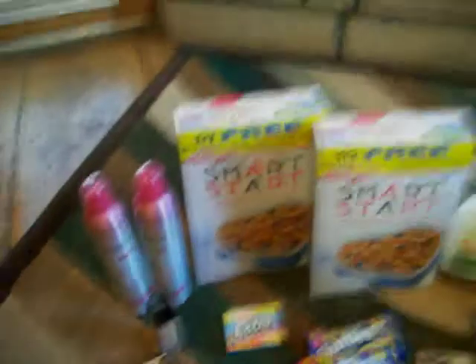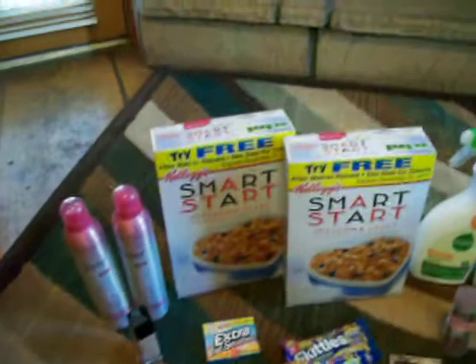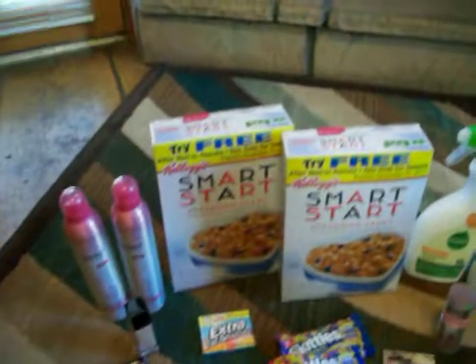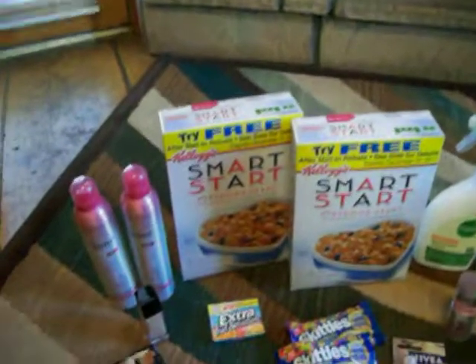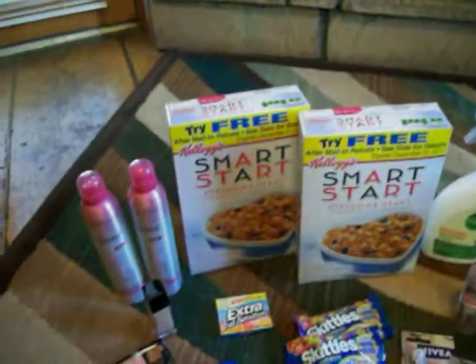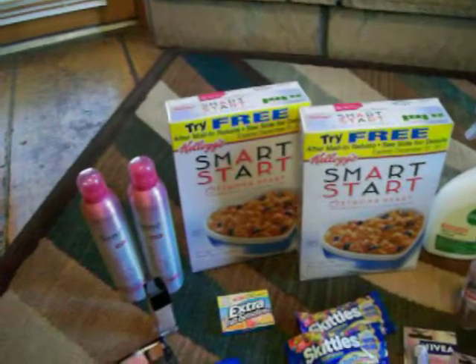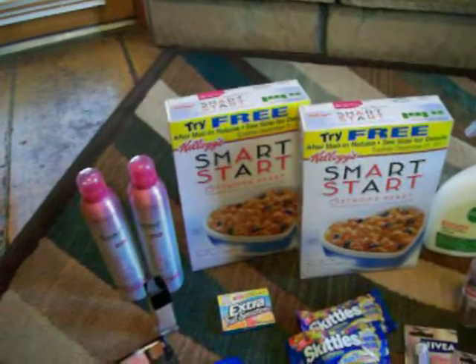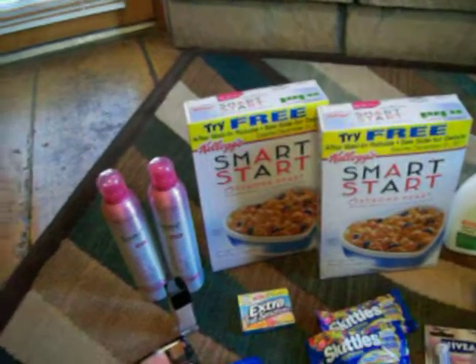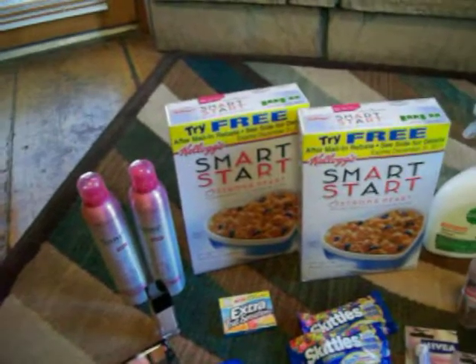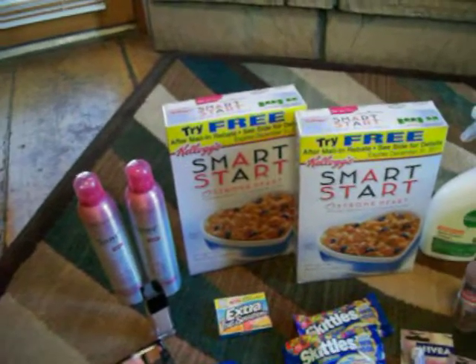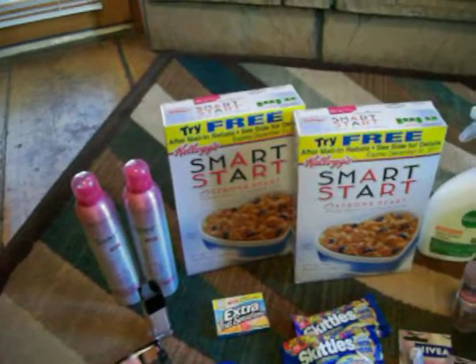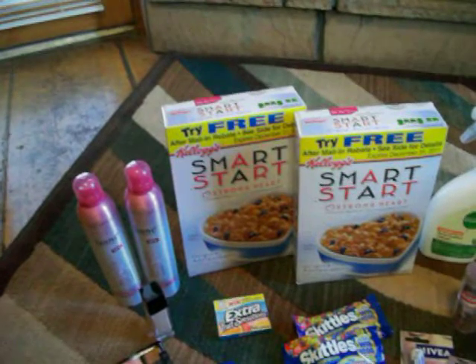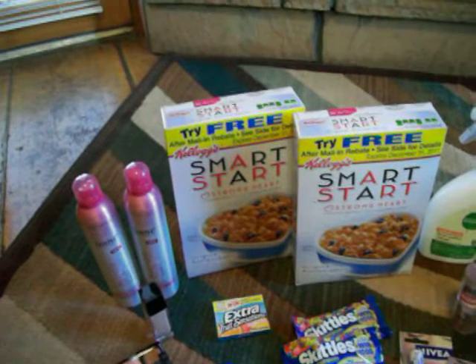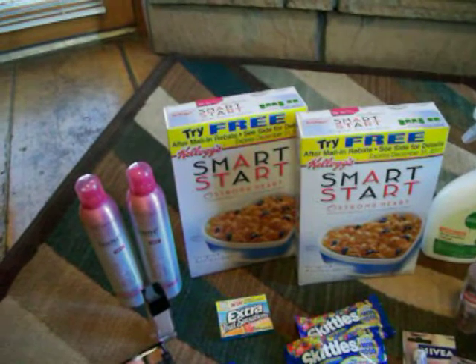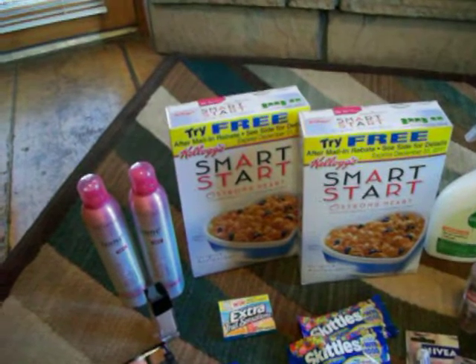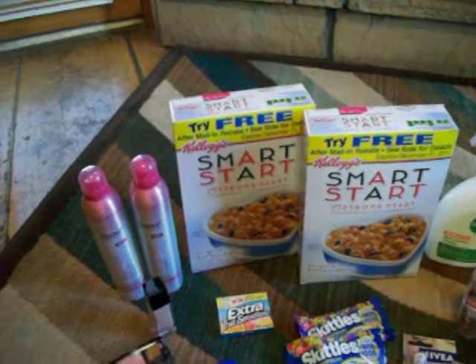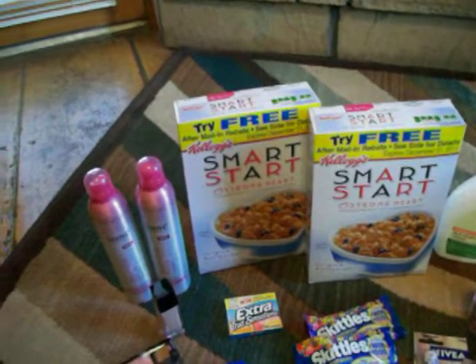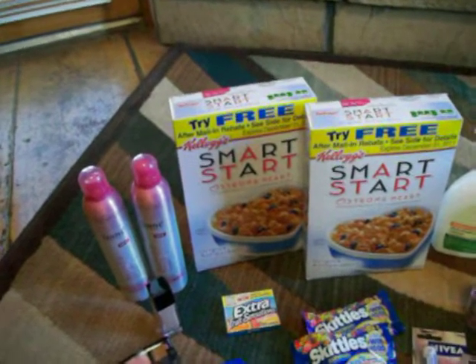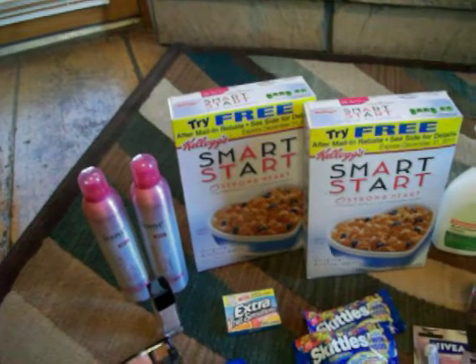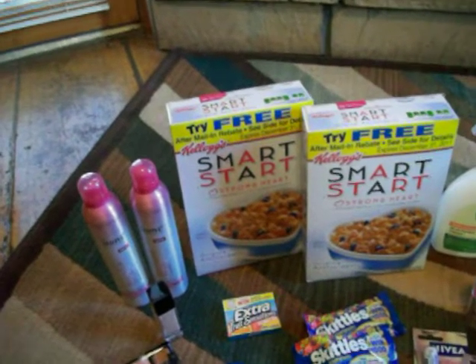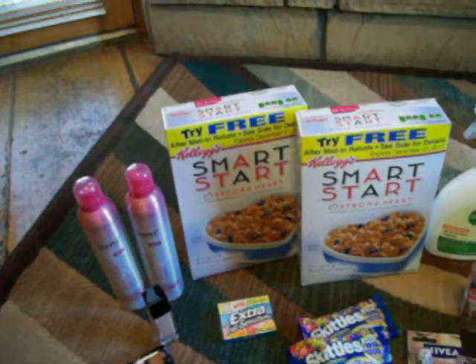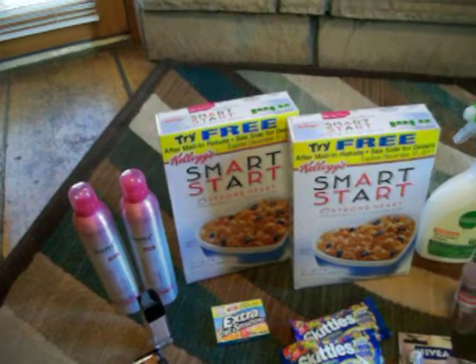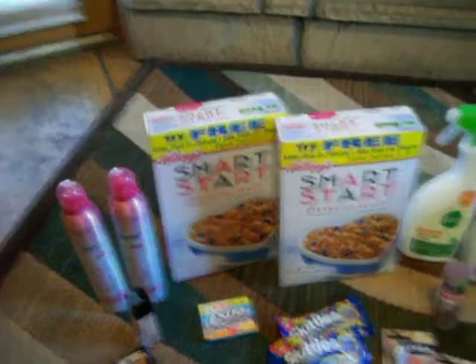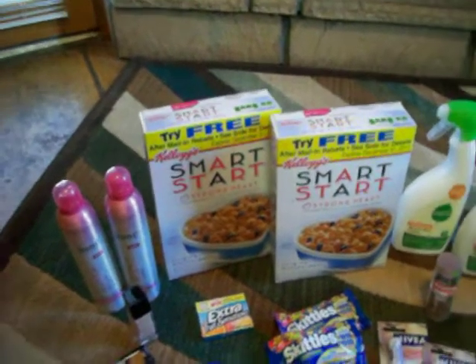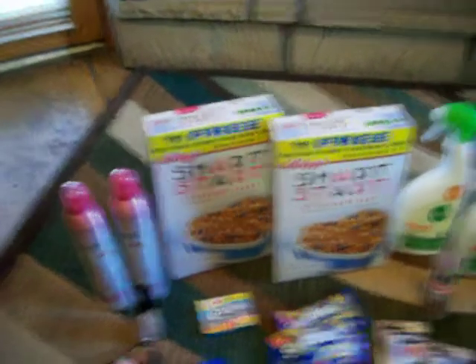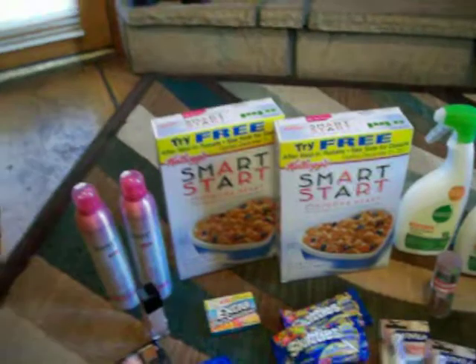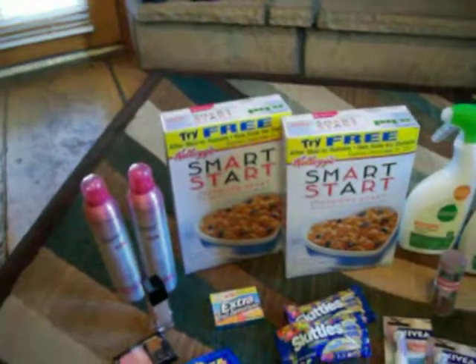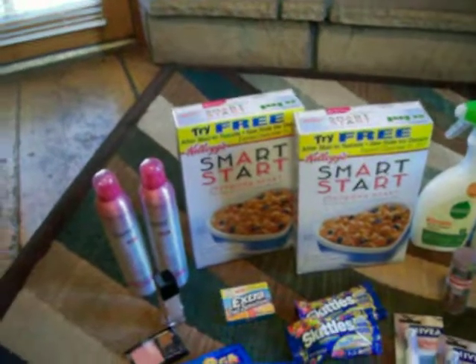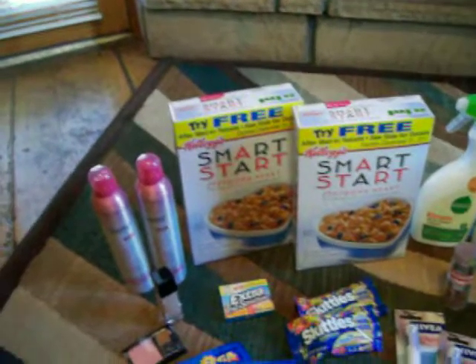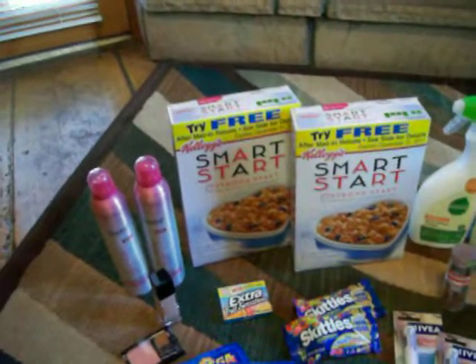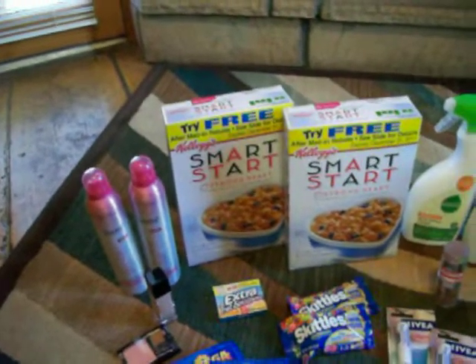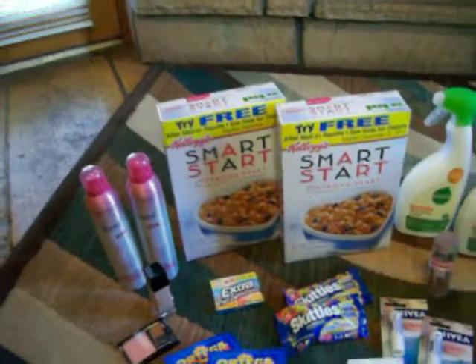I got some free cereal. They have a rebate on them but they were two for $5. I had some coupons and then I'm going to send in the rebate and get some more money back — I'm actually going to make money on those.